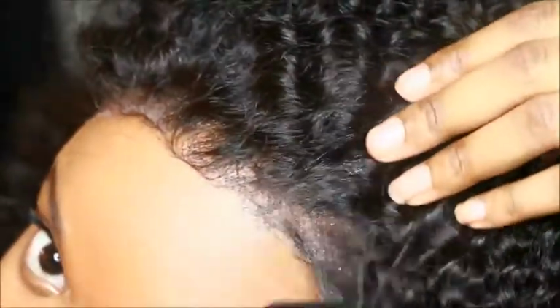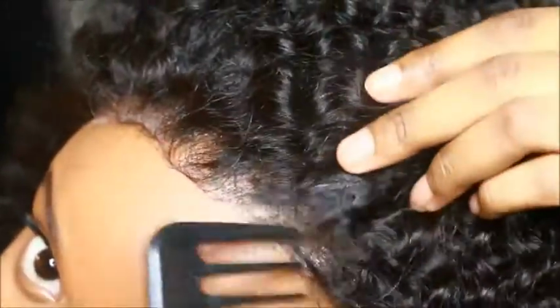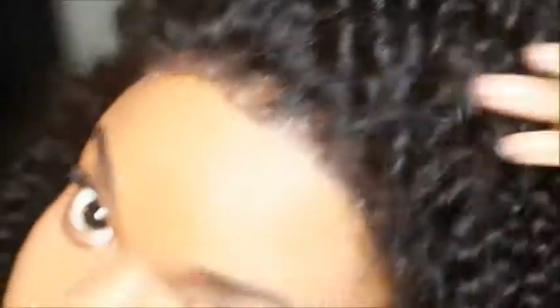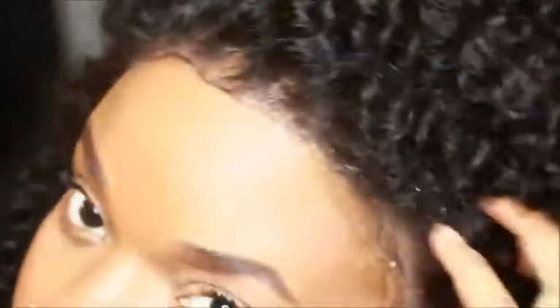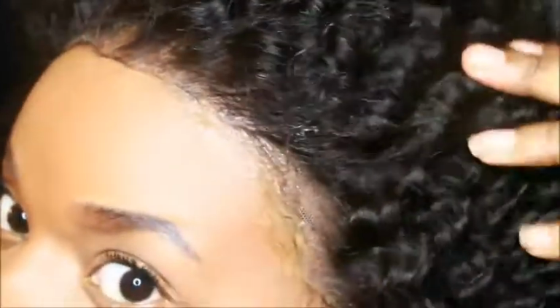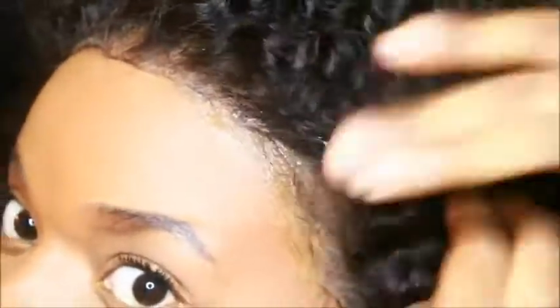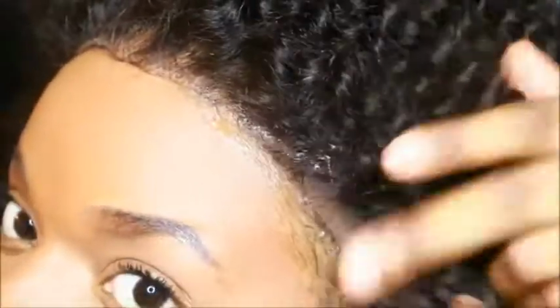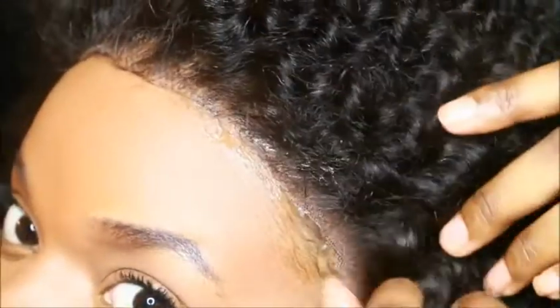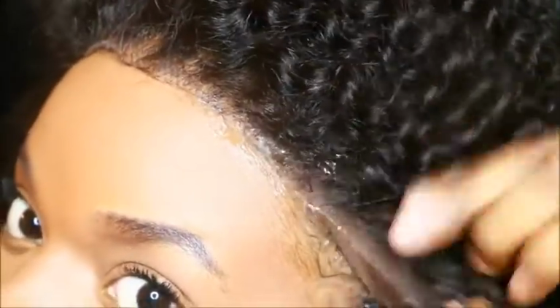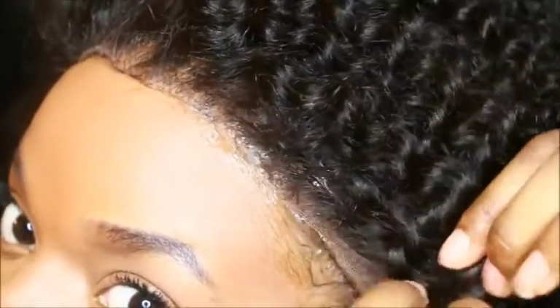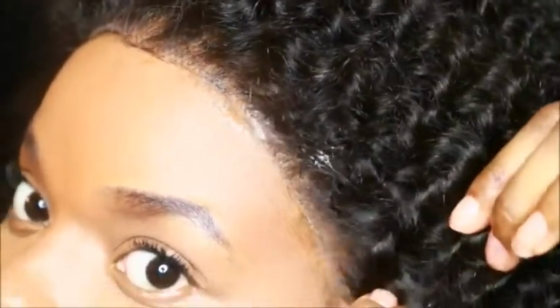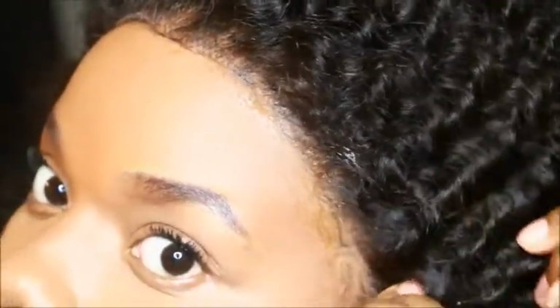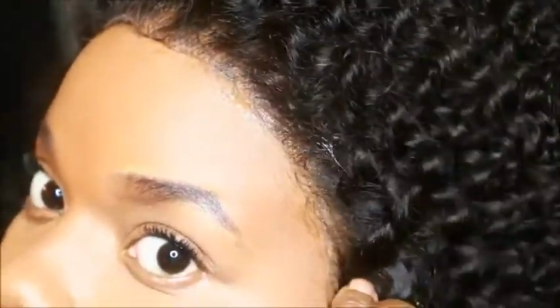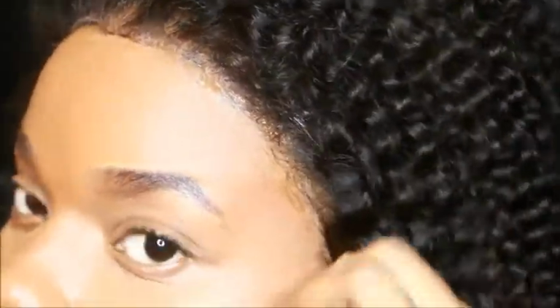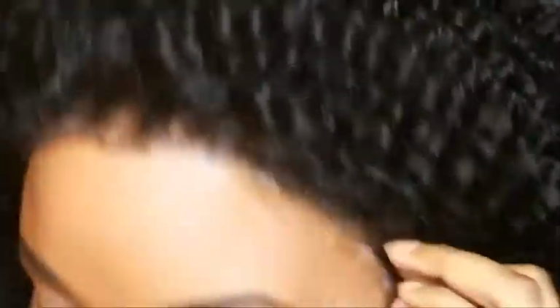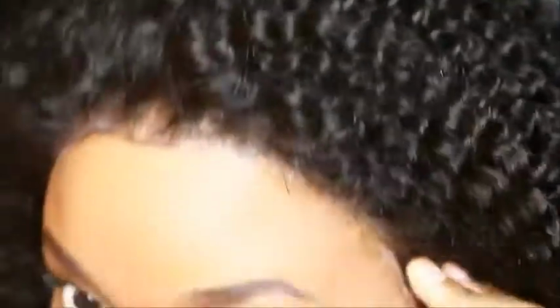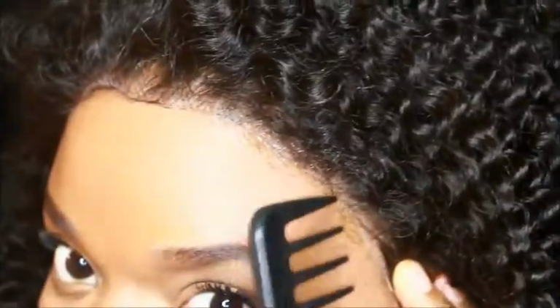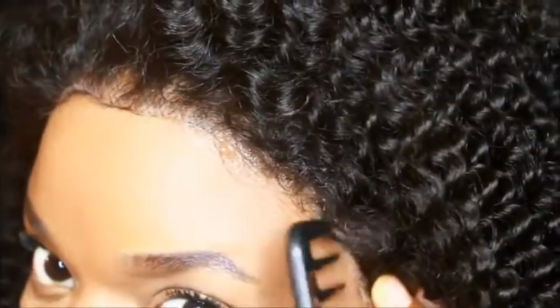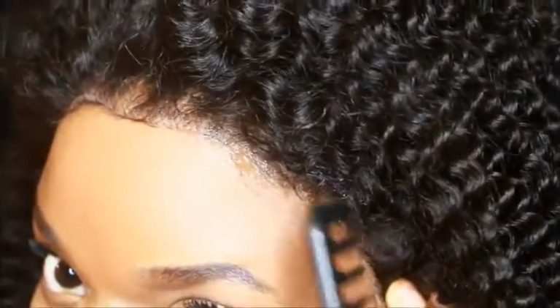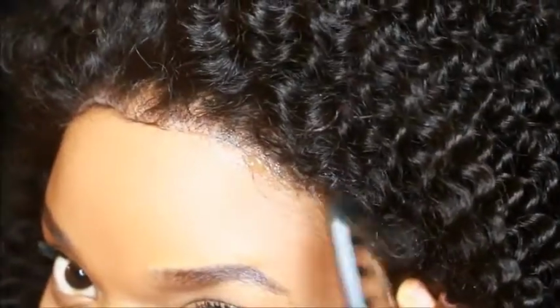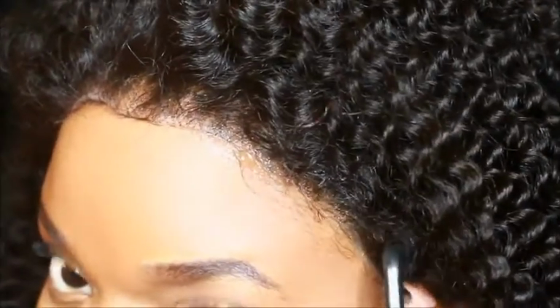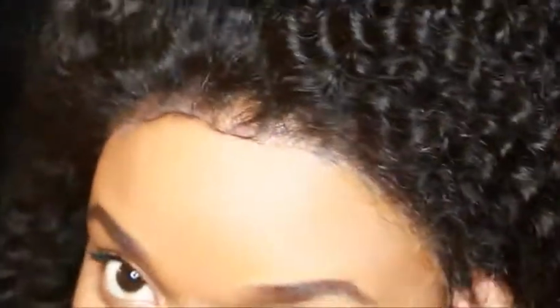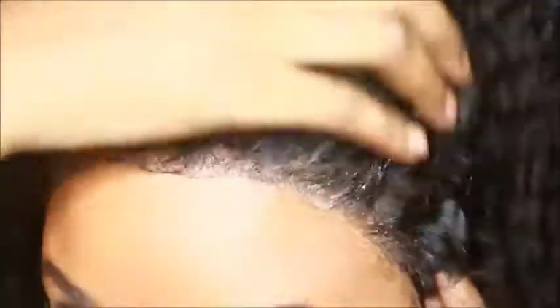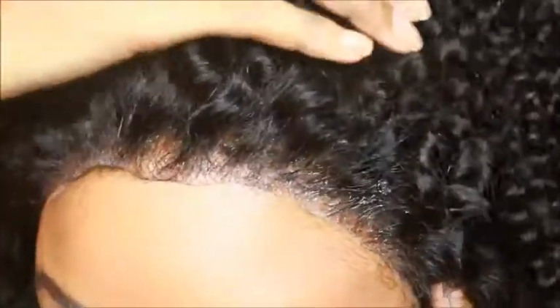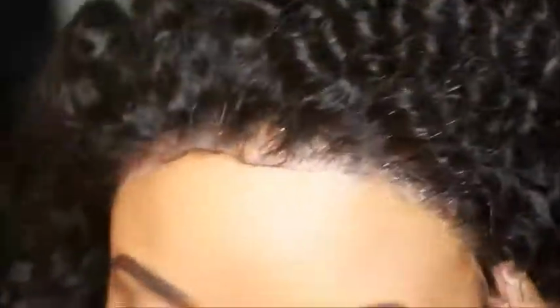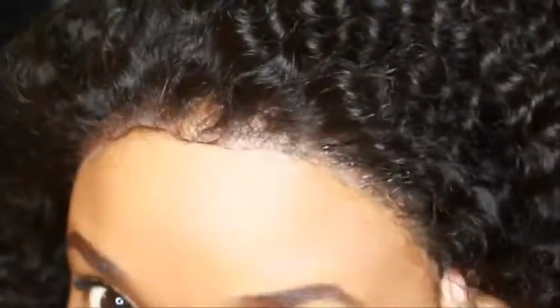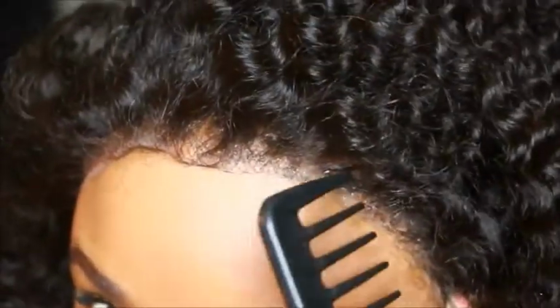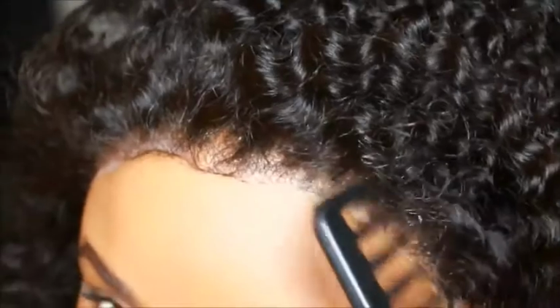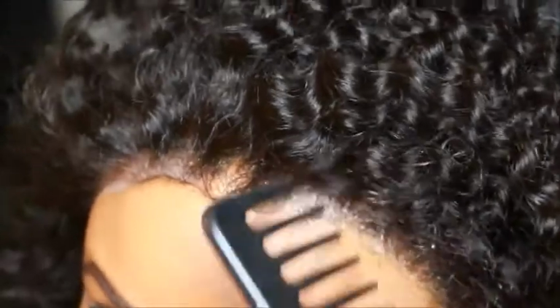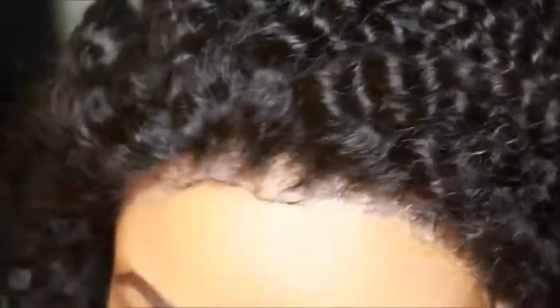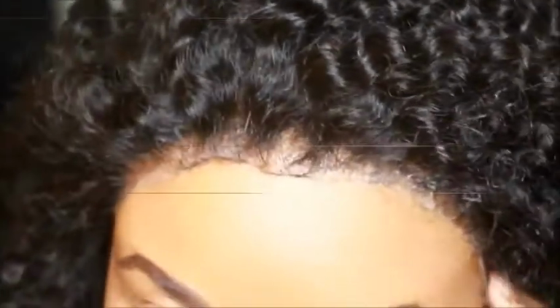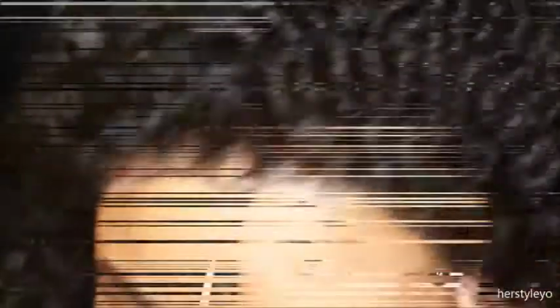After you're done applying the gel, you want to go in with a blow dryer, or you can go in and use your scarf. This is before and this is after.